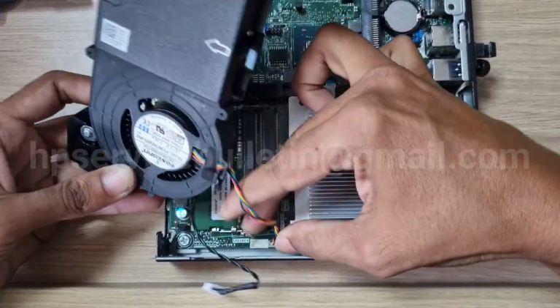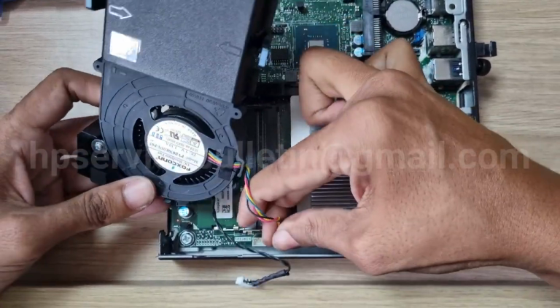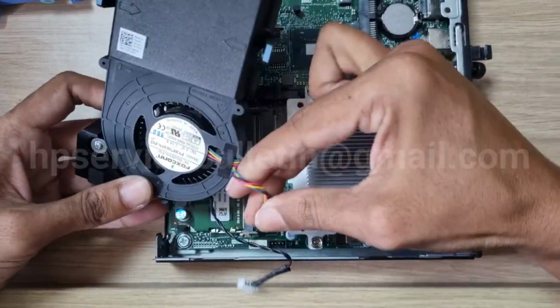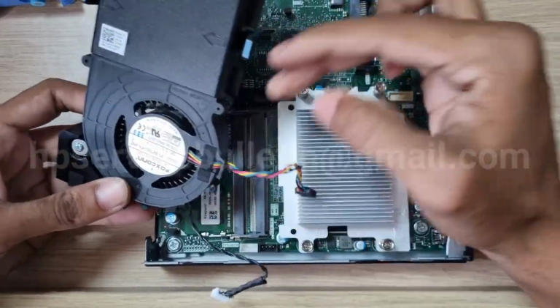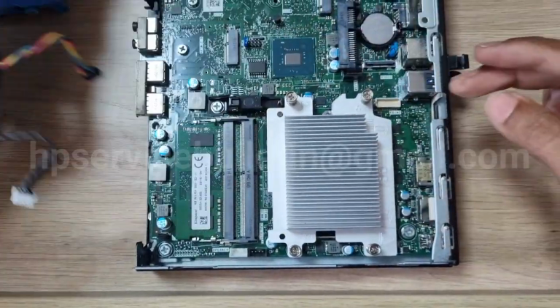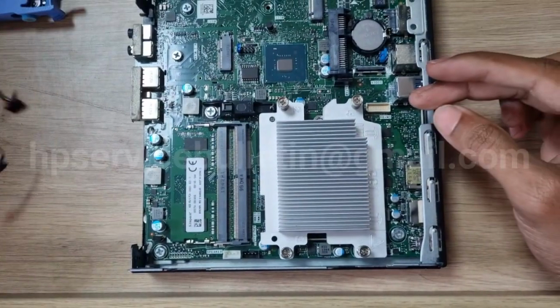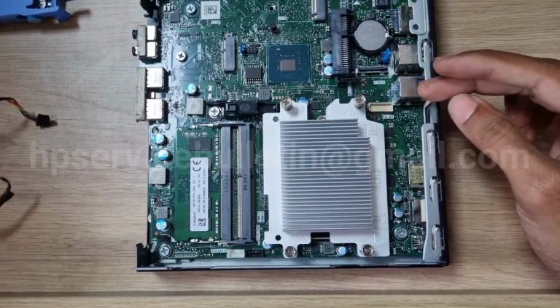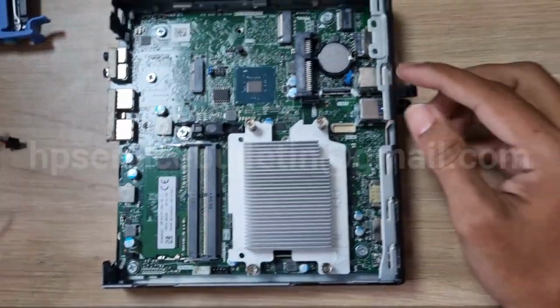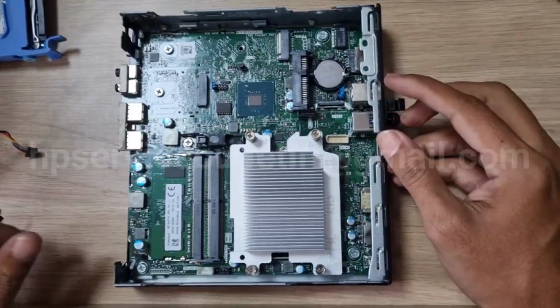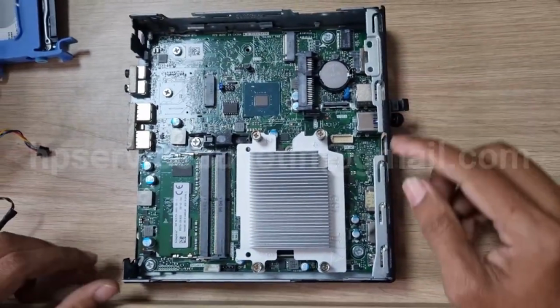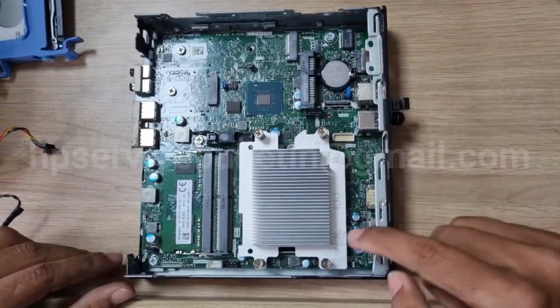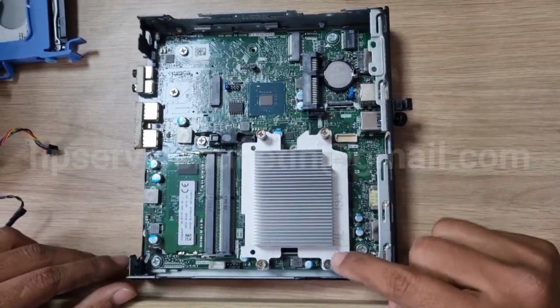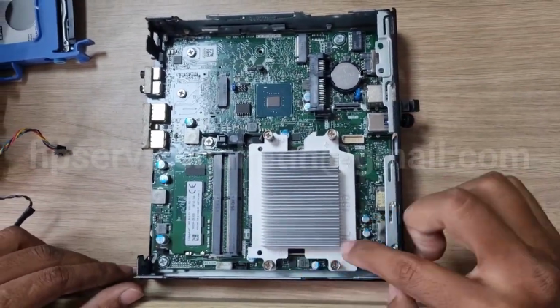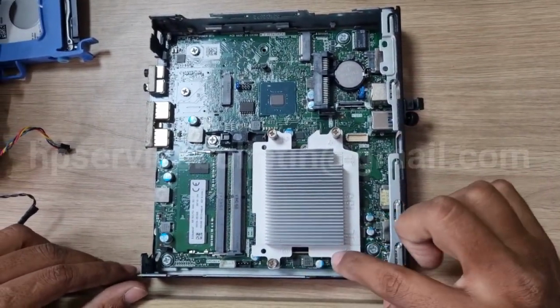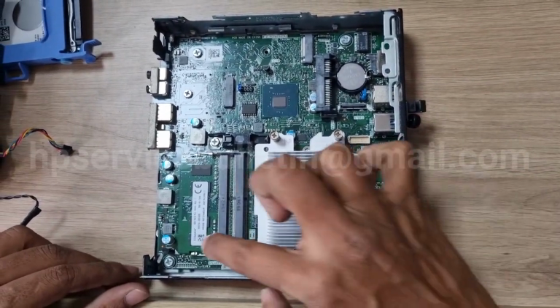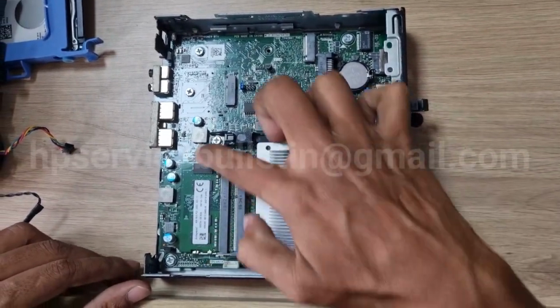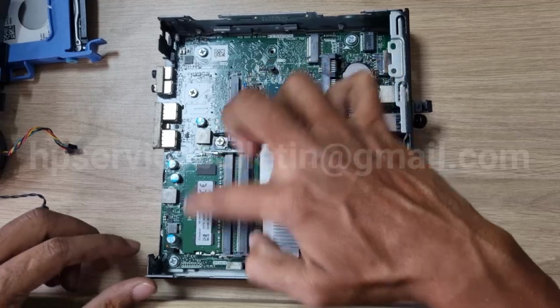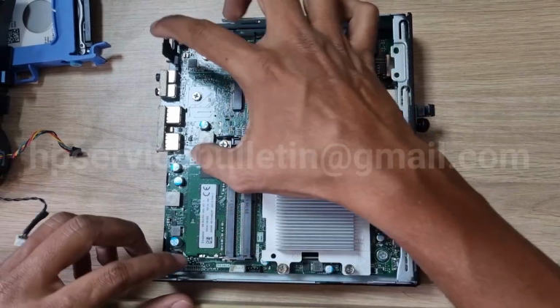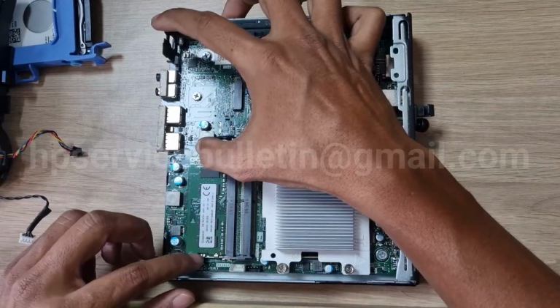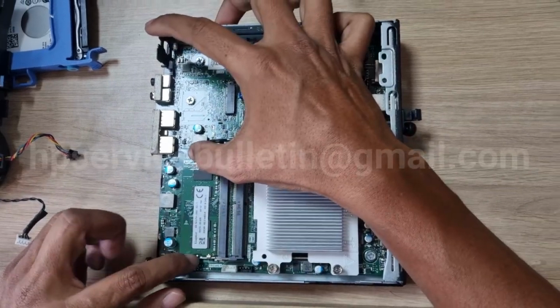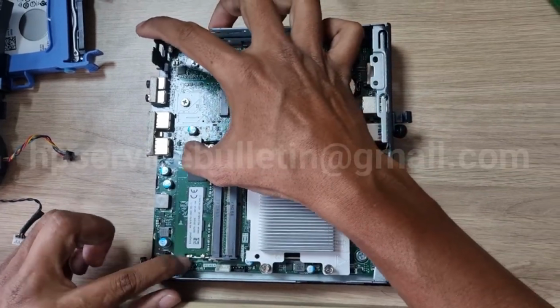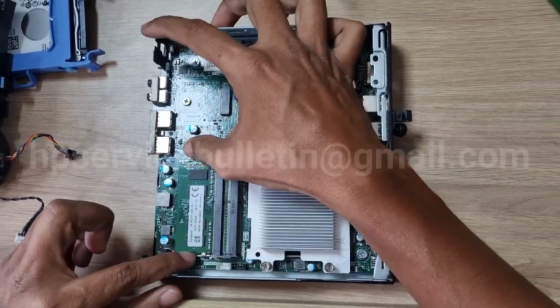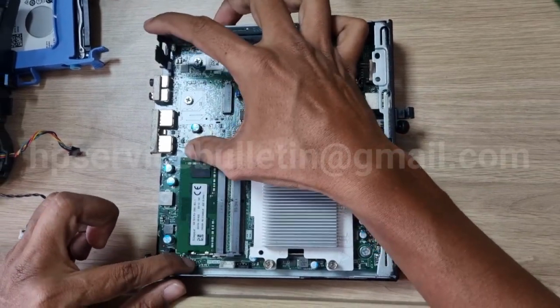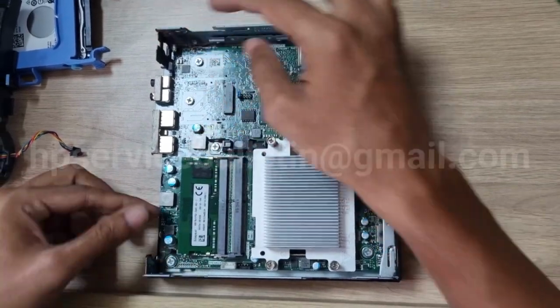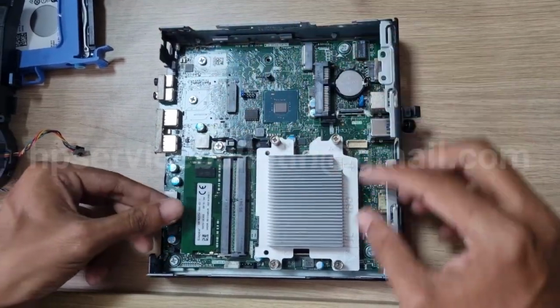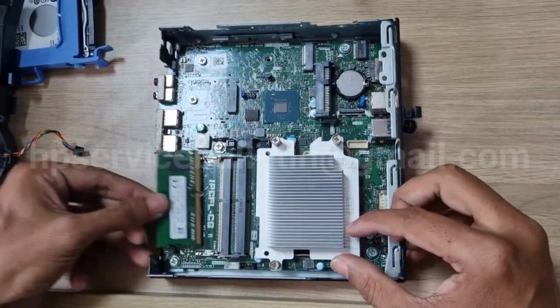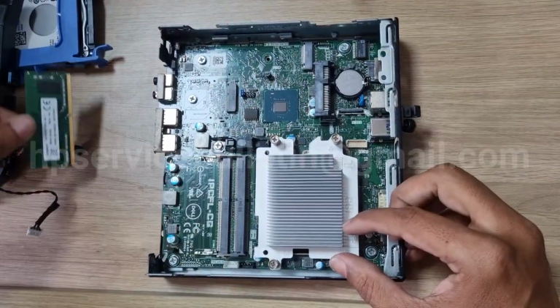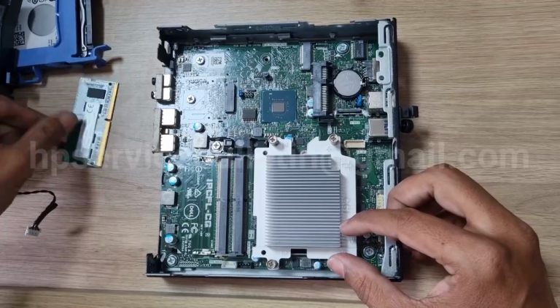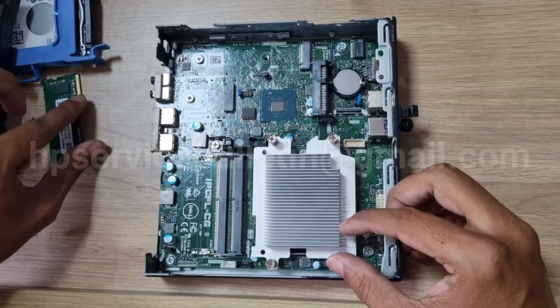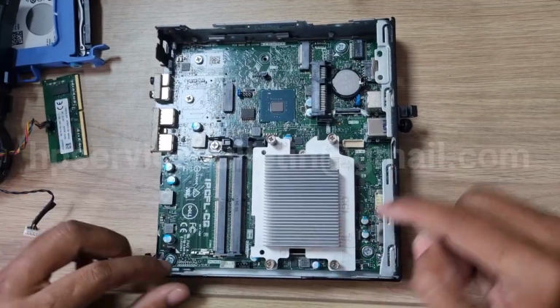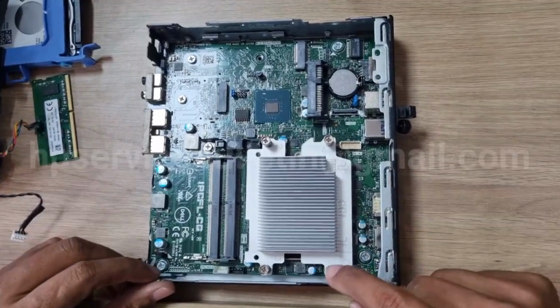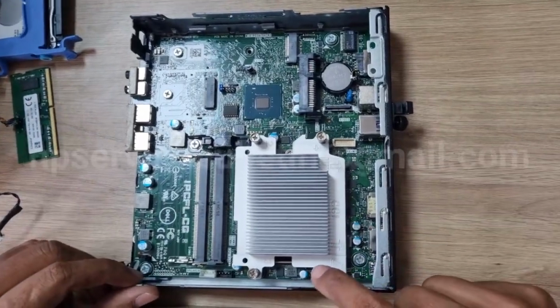After that, unscrew the heat sink and motherboard screws. Remove the RAM and unscrew the heat sink screws — four screws.